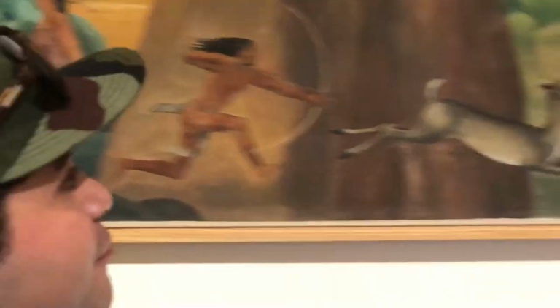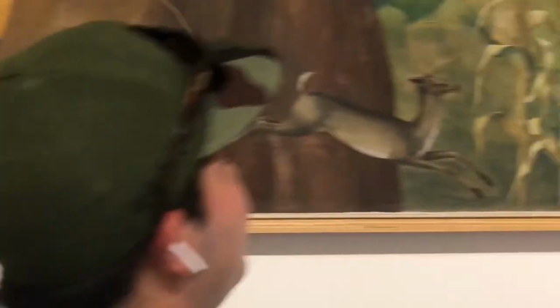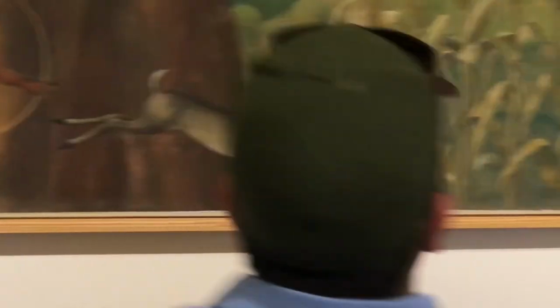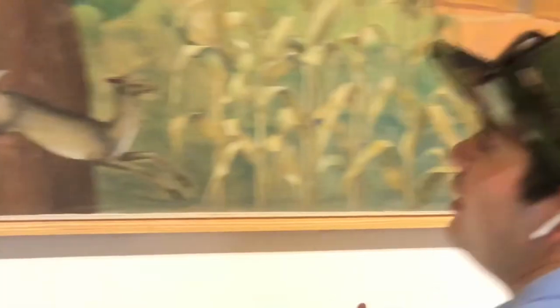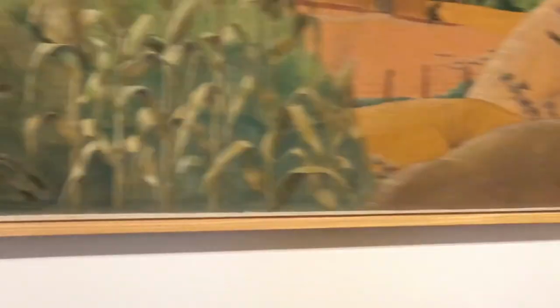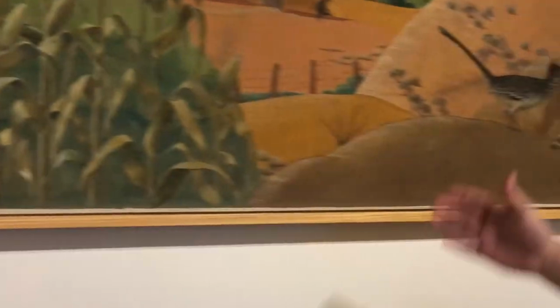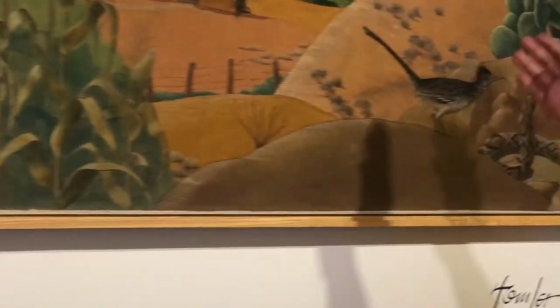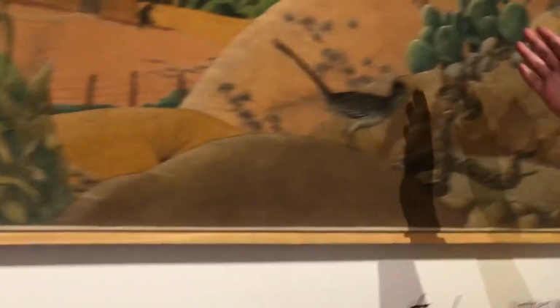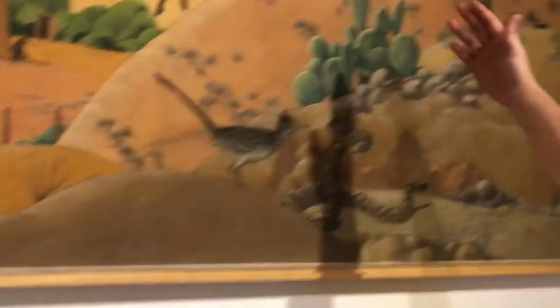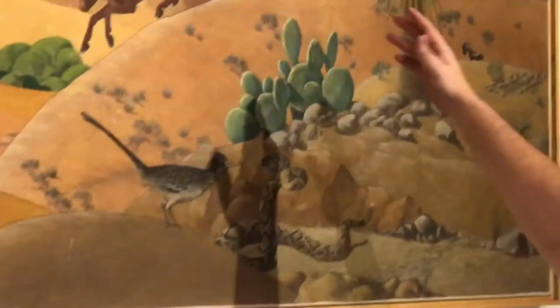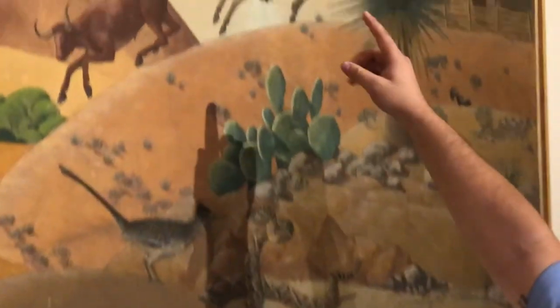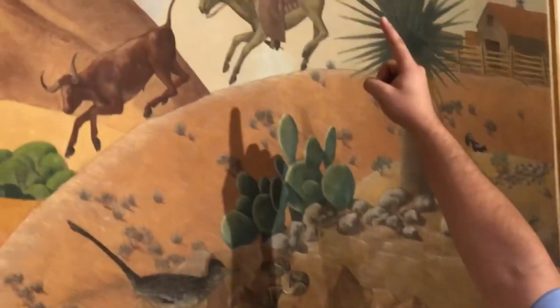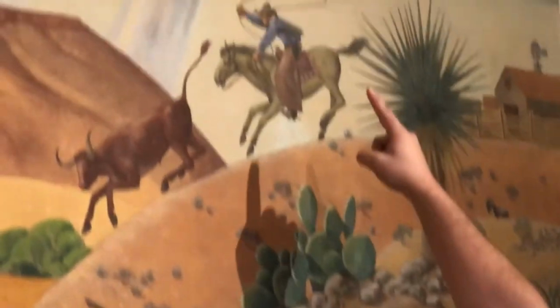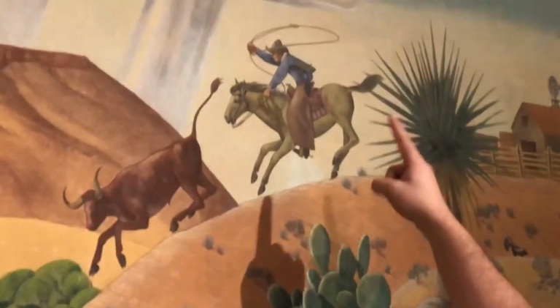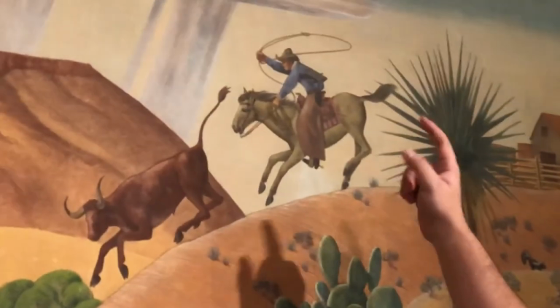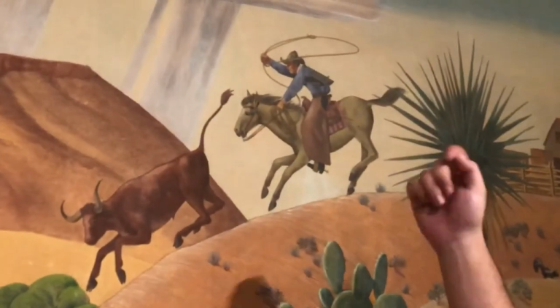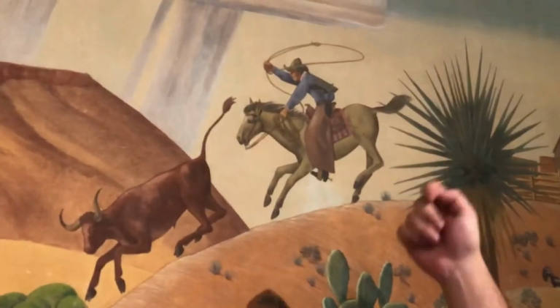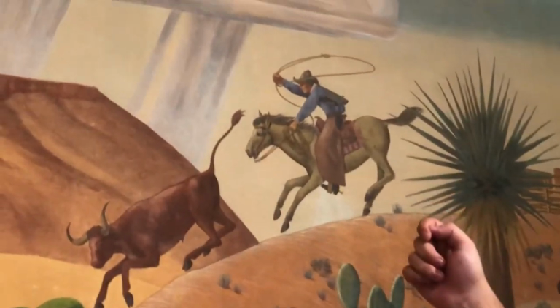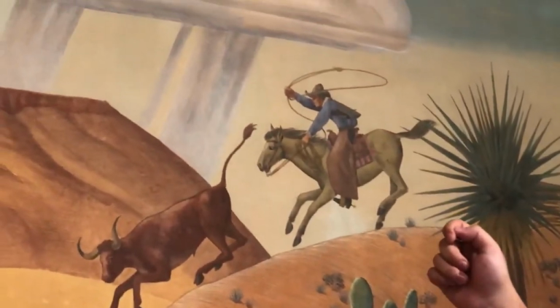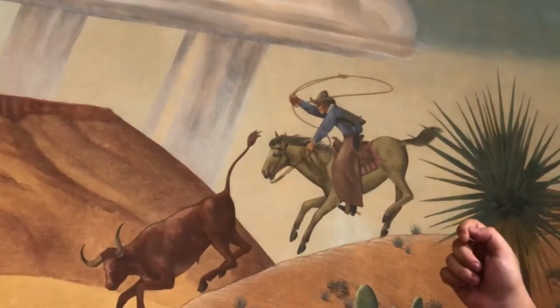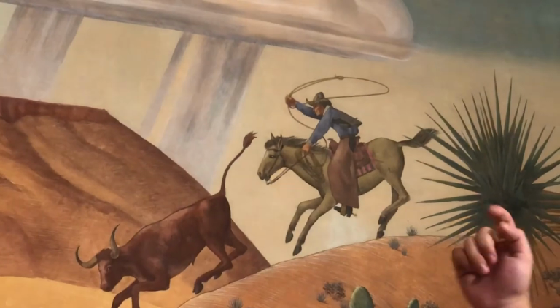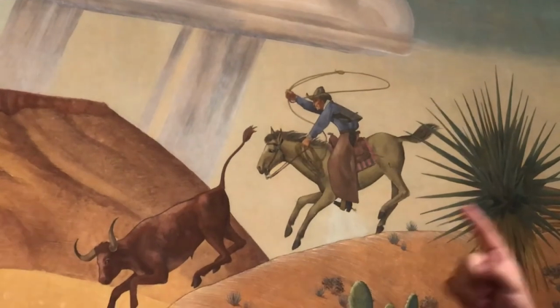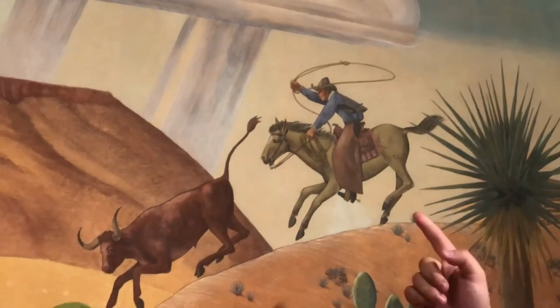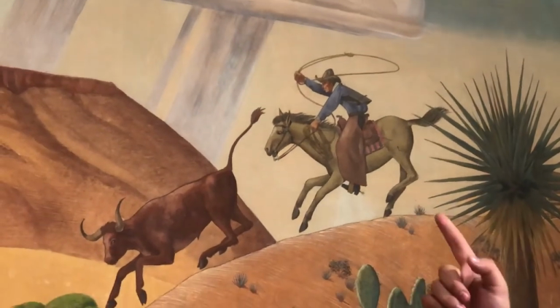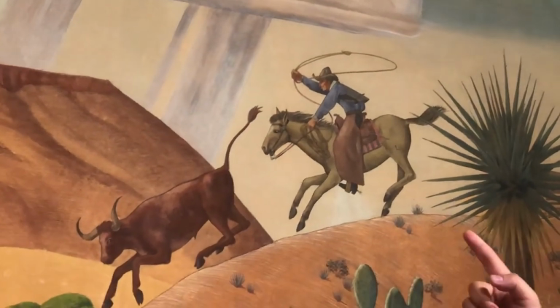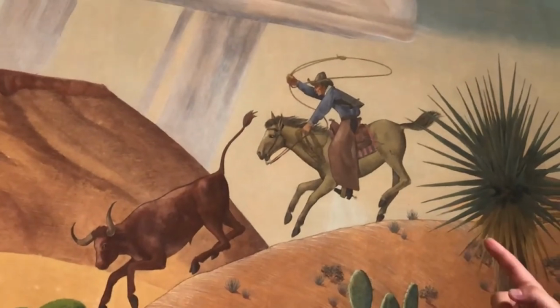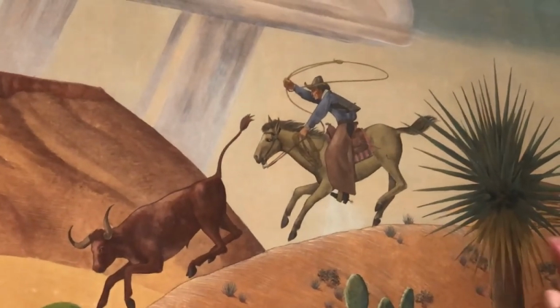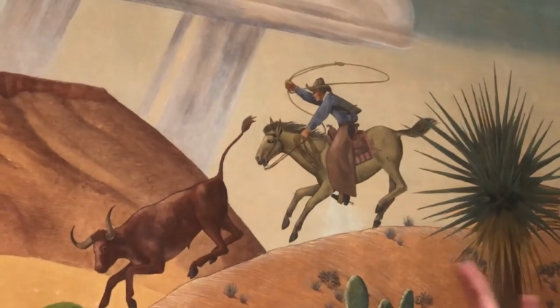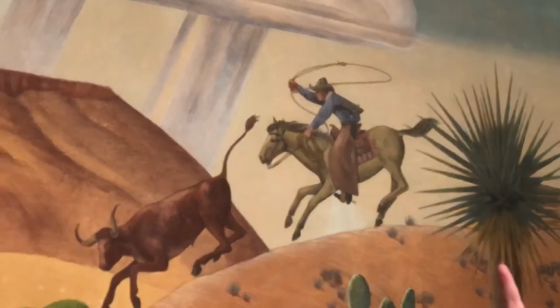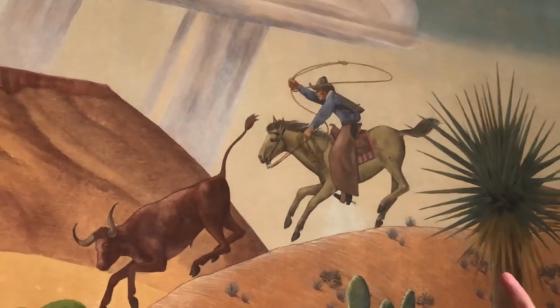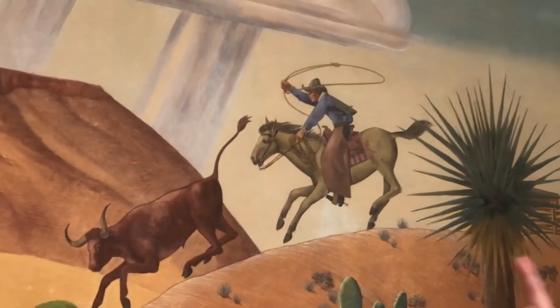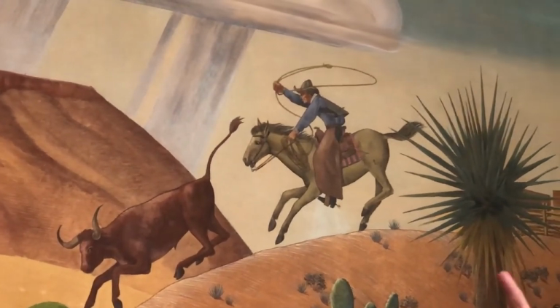Now, over here on this side, the cowboy's lasso is a complete circle — that's a curved line, and that represents movement.